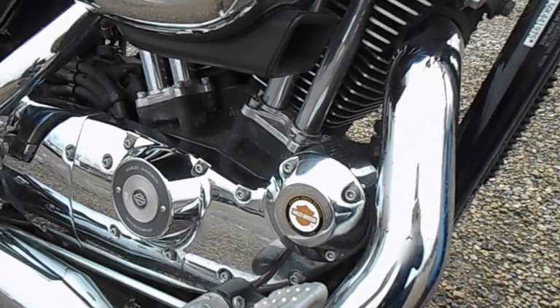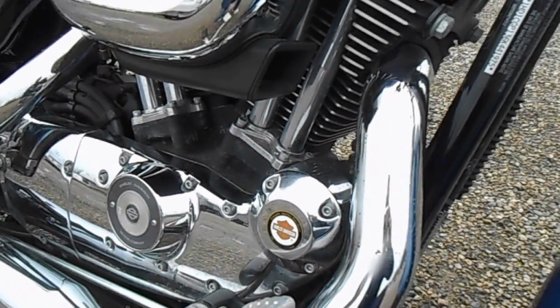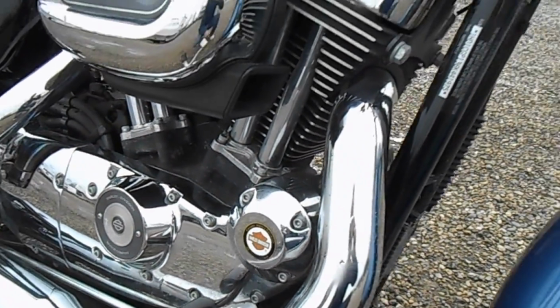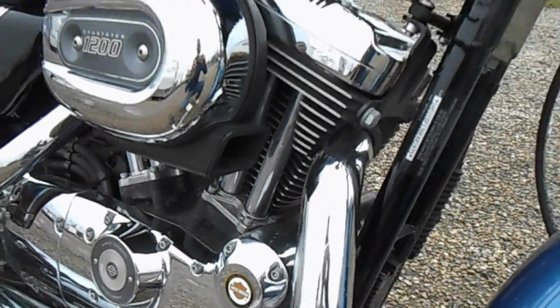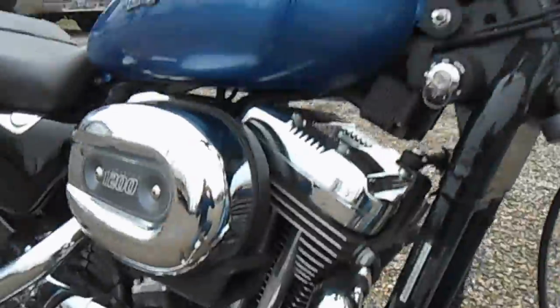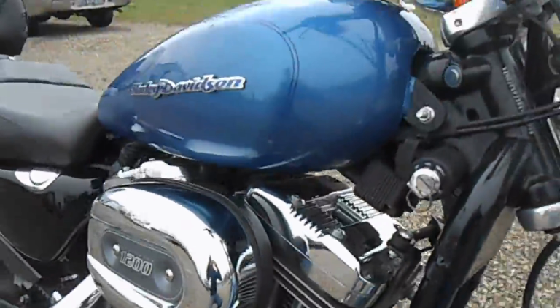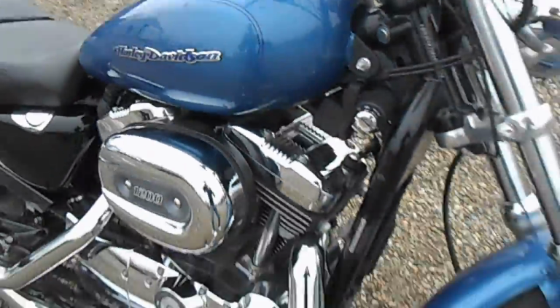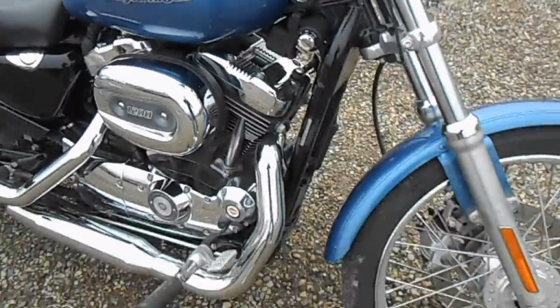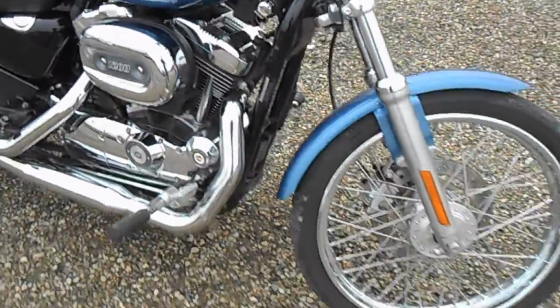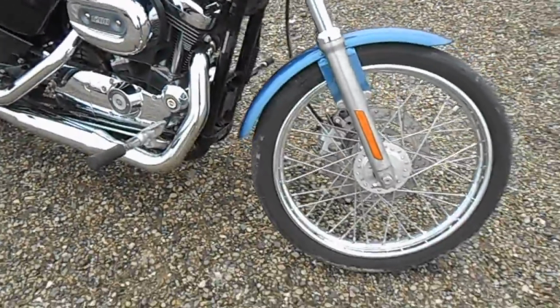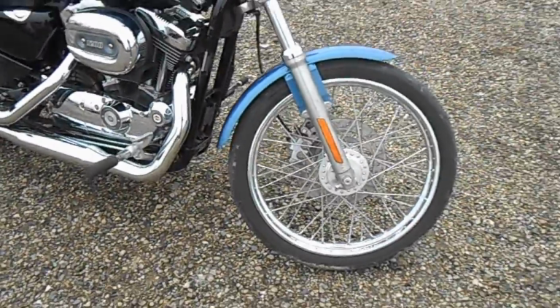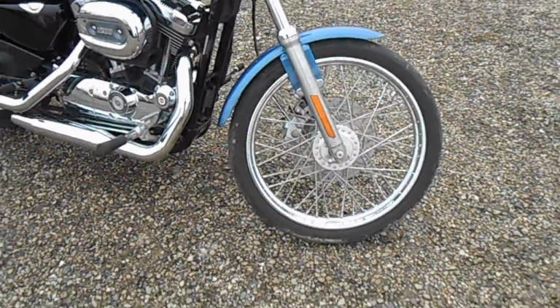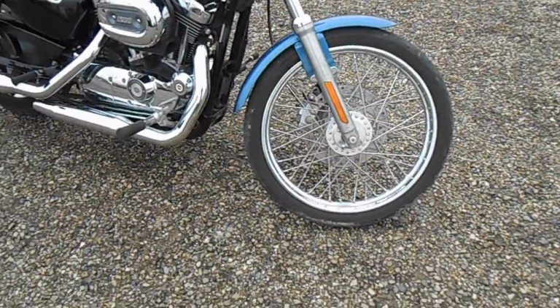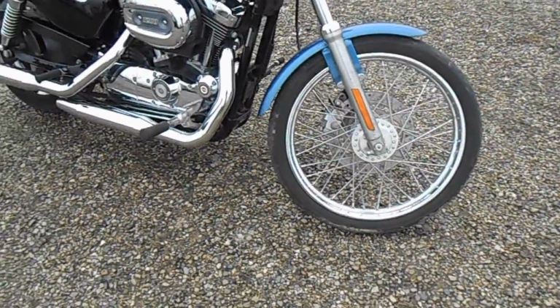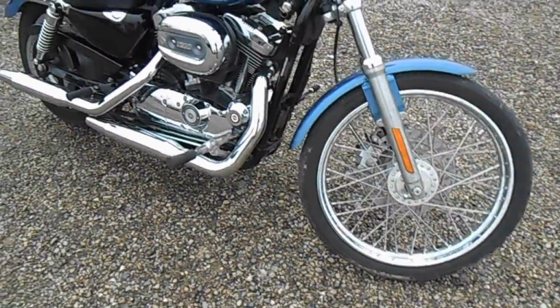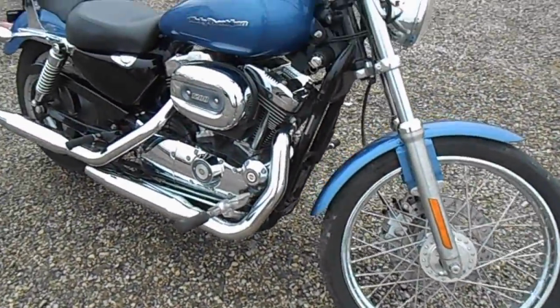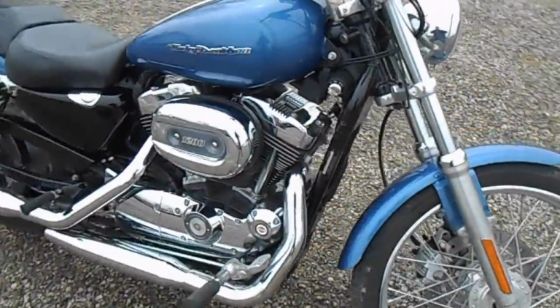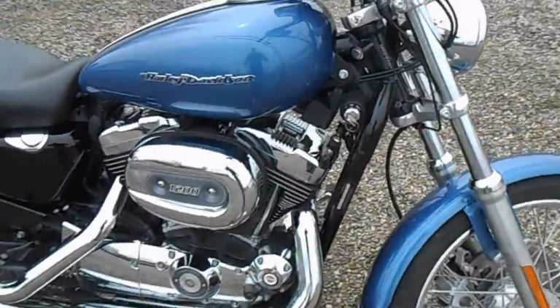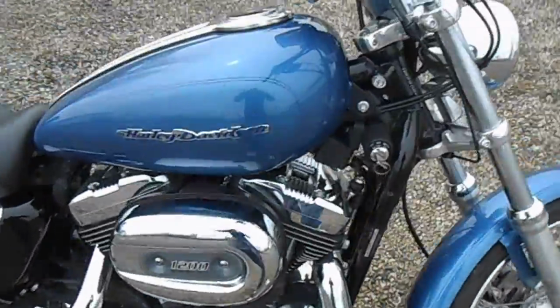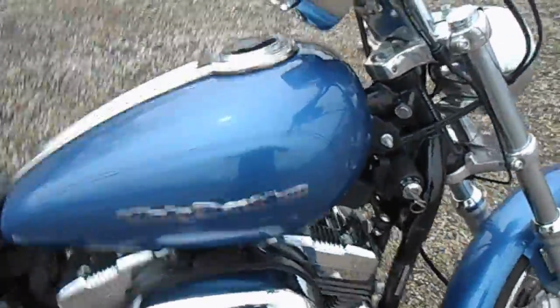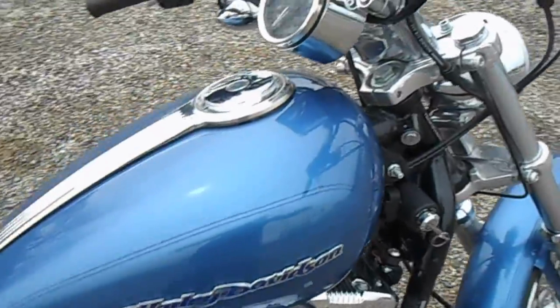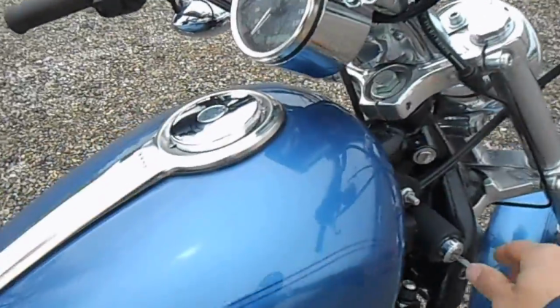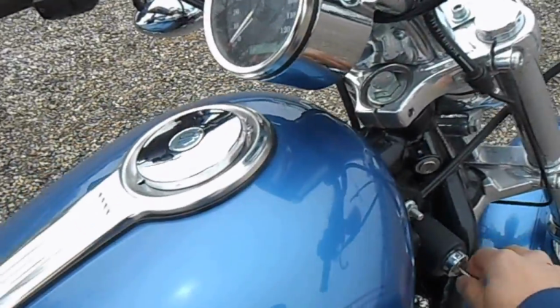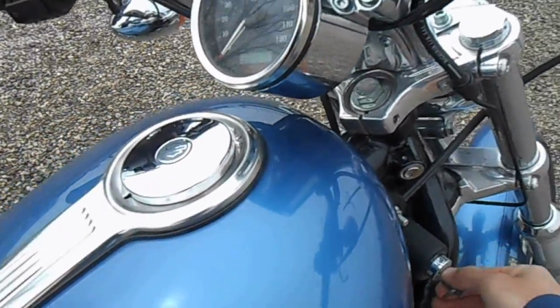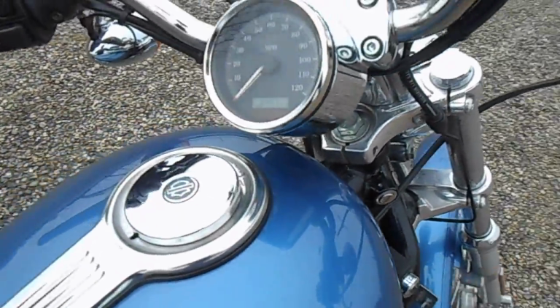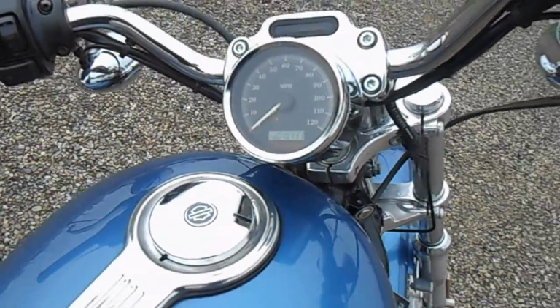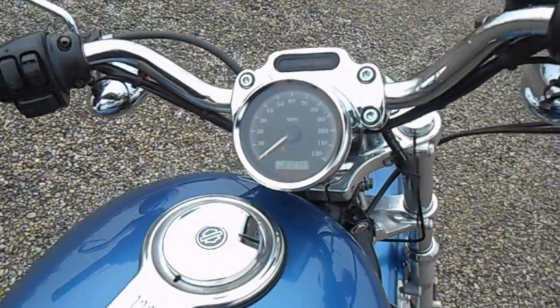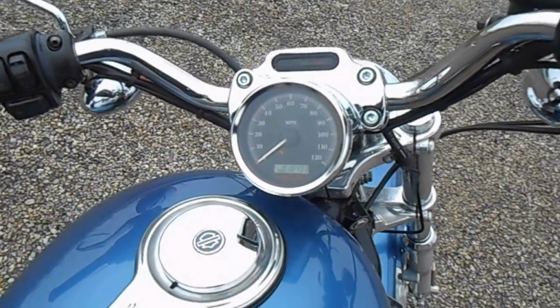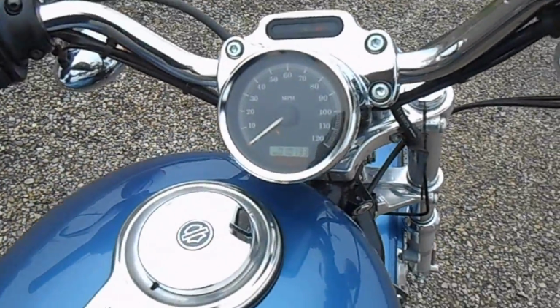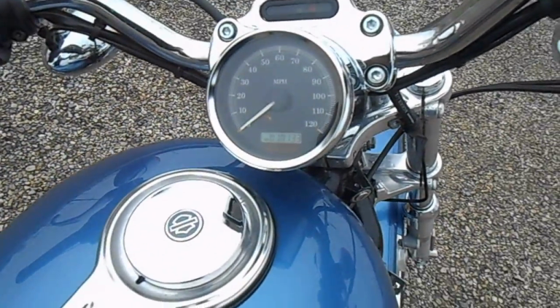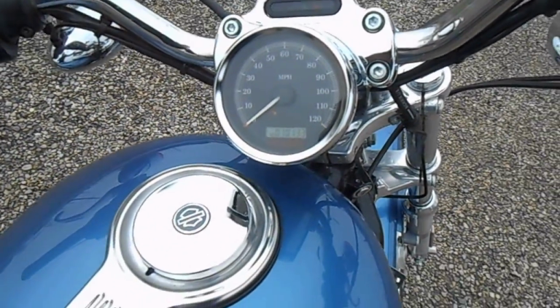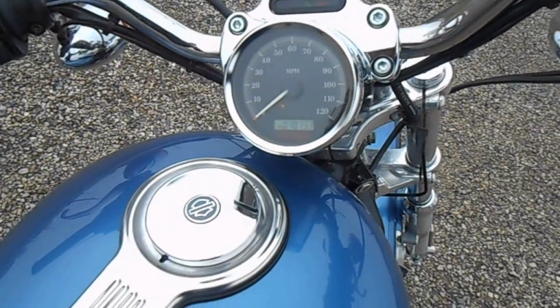As far as I know, the bike has never been laid down. All the turn signals do work — I'll go ahead and fire it up for you. Three miles on it.